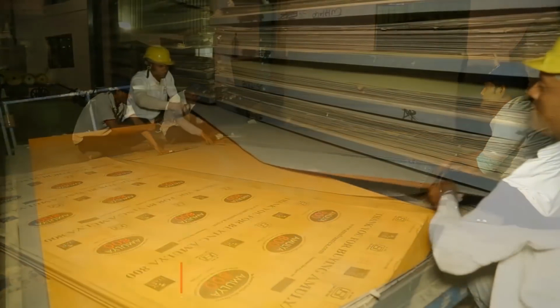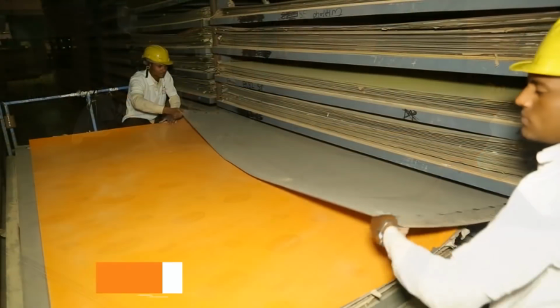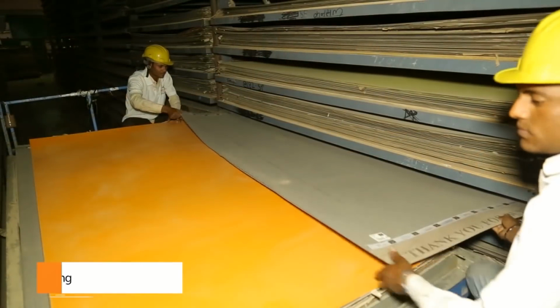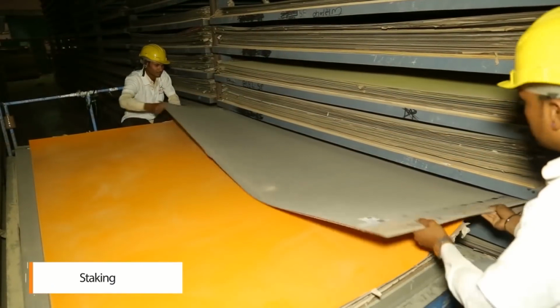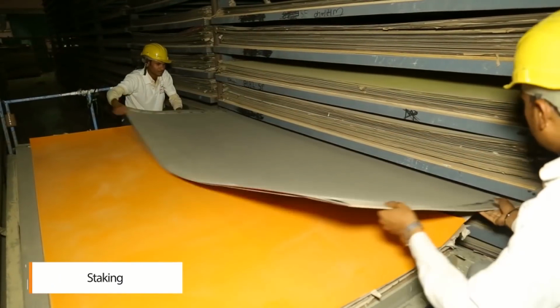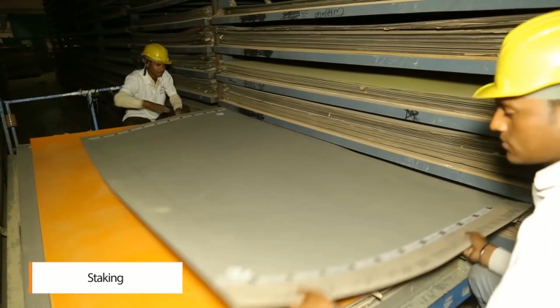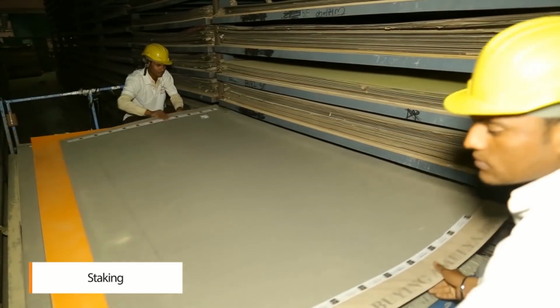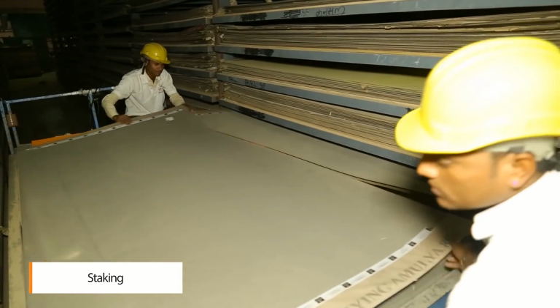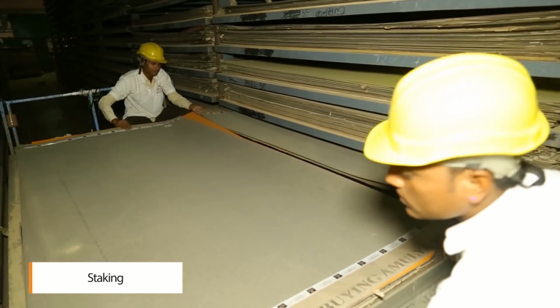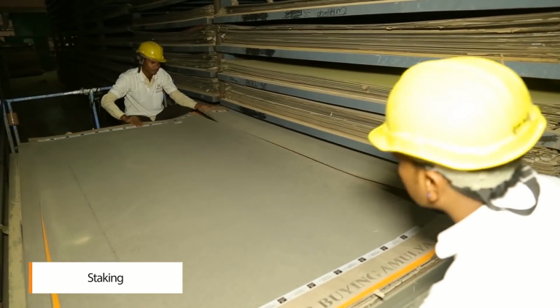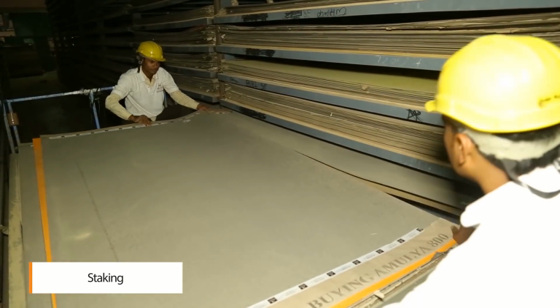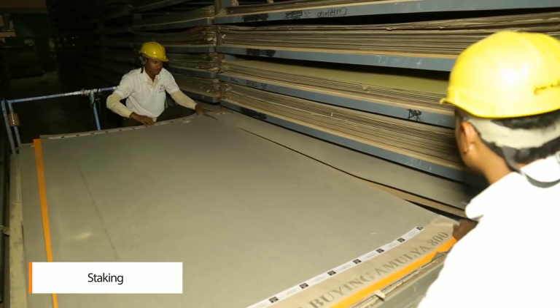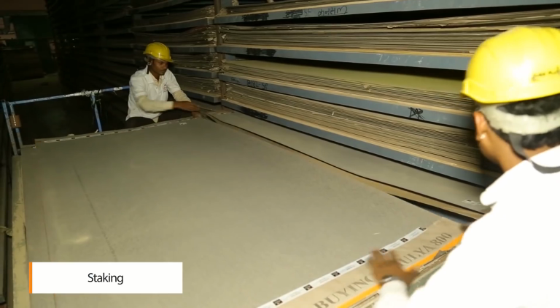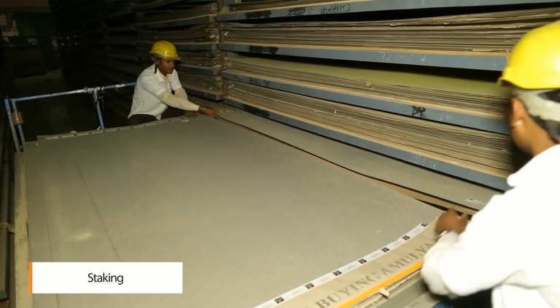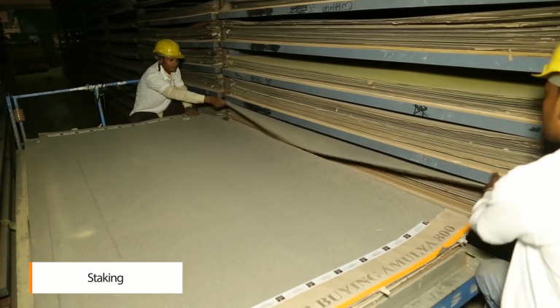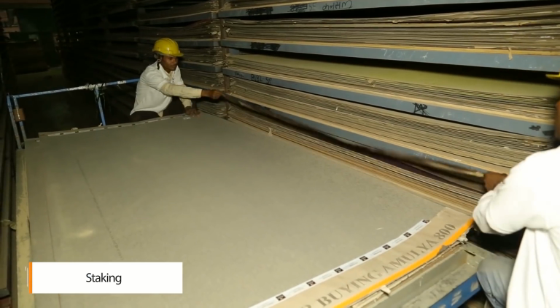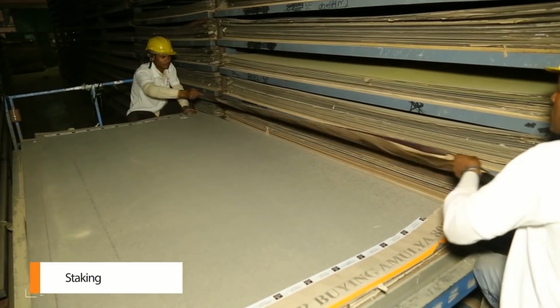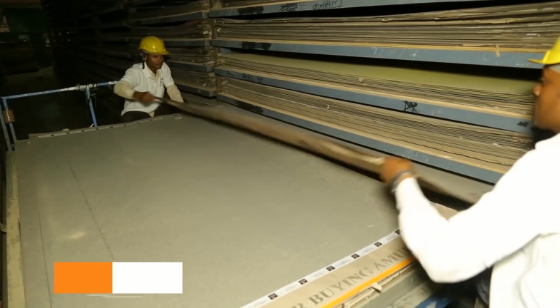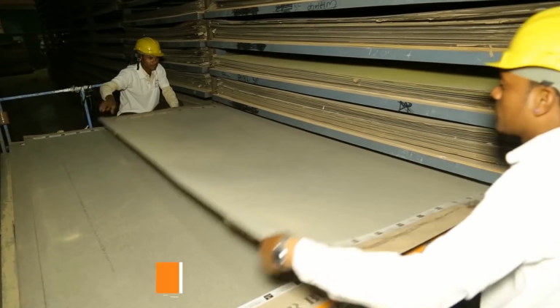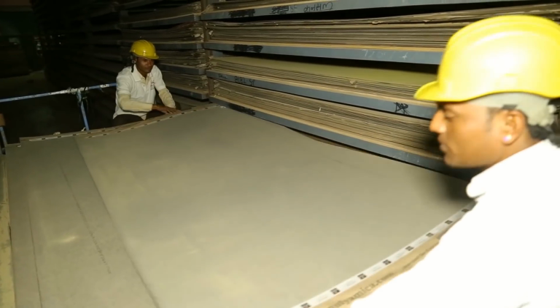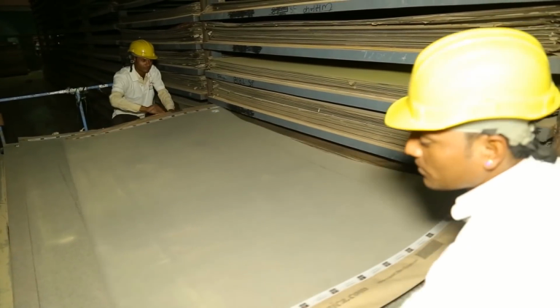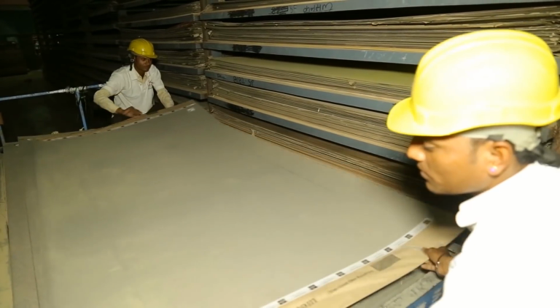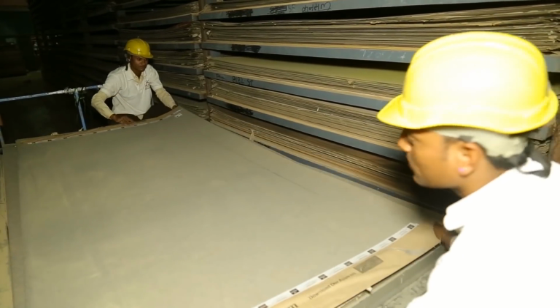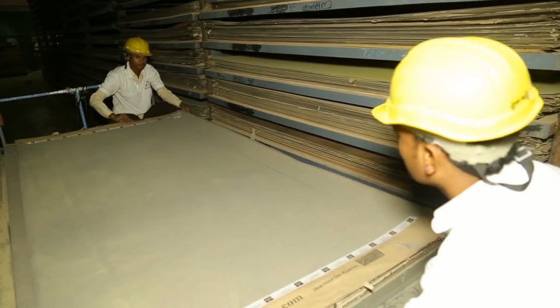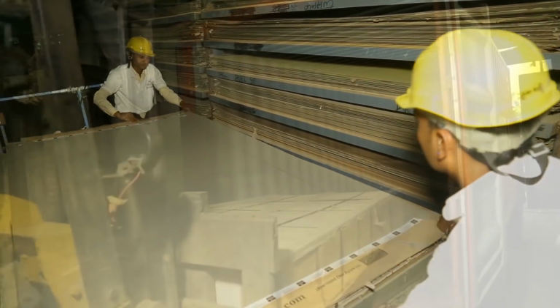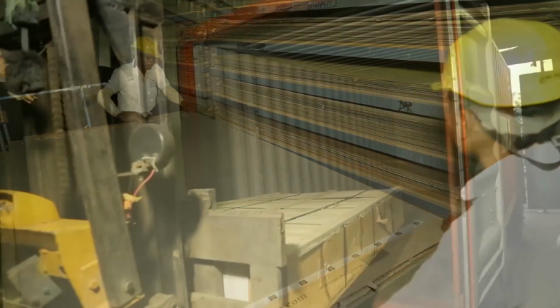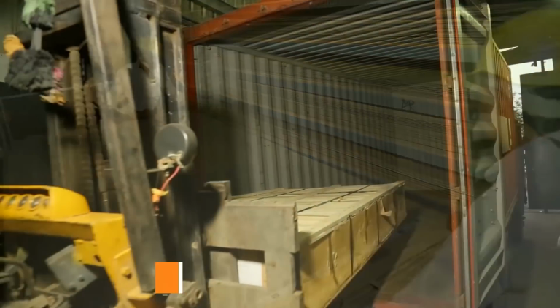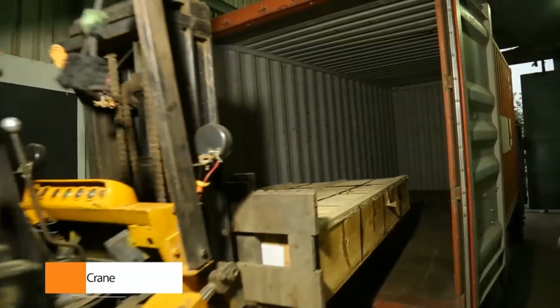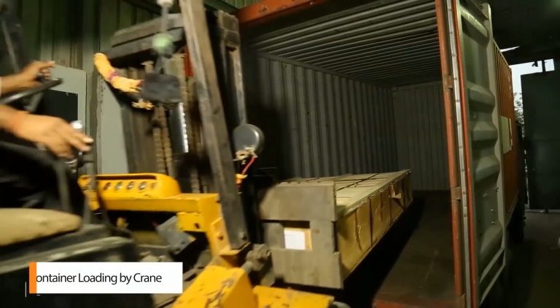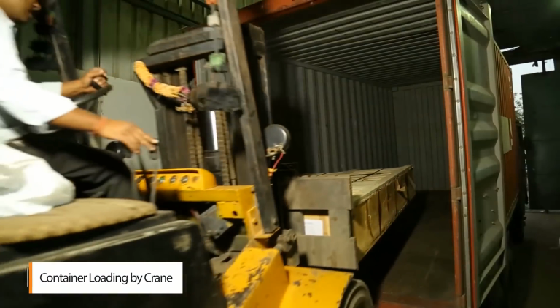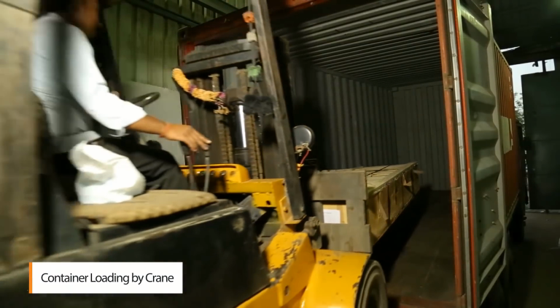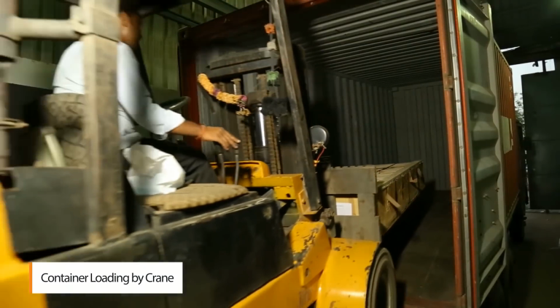The laminate sheets are stacked and stored, ready to dispatch through containers.